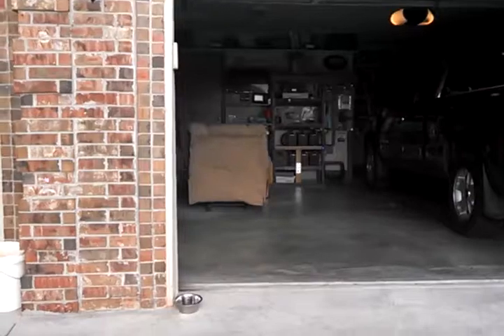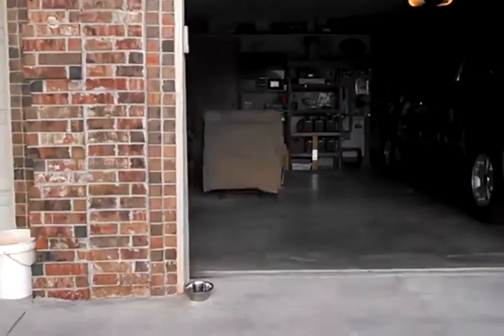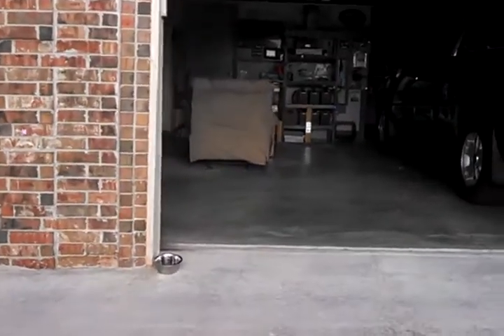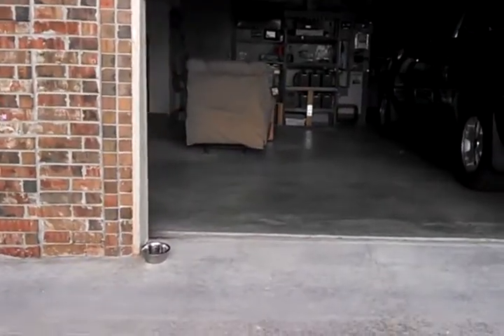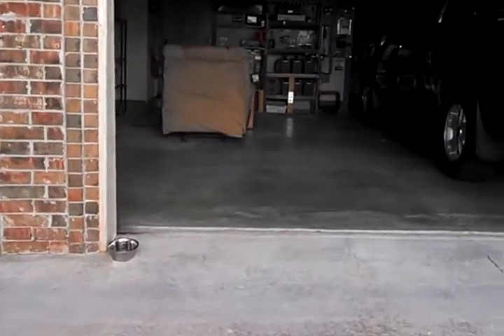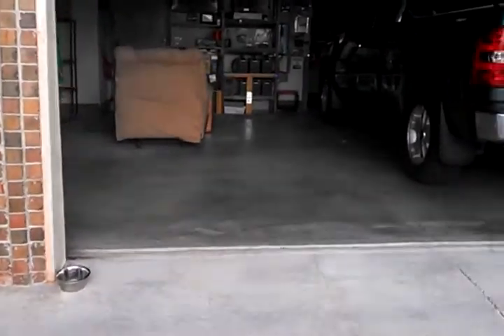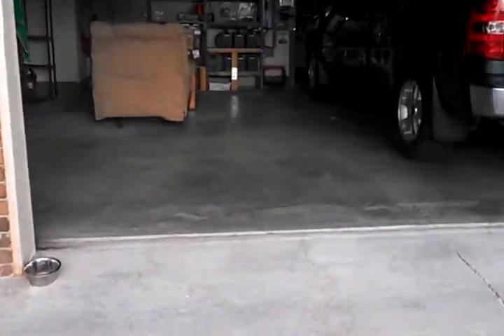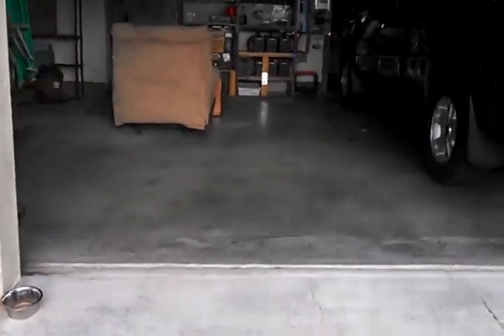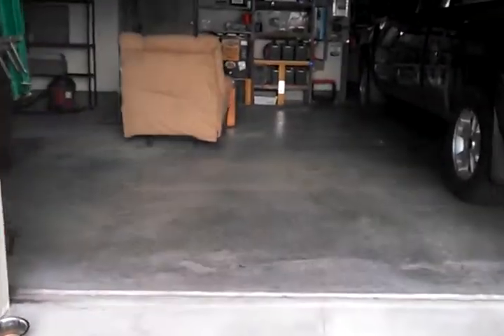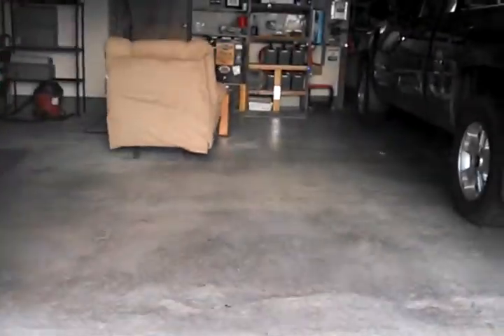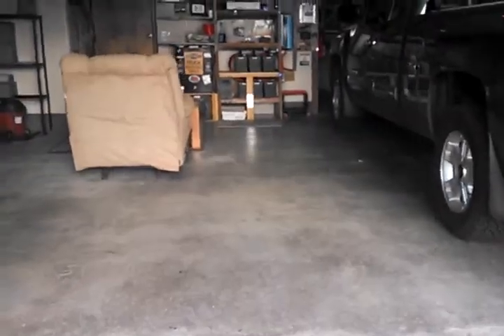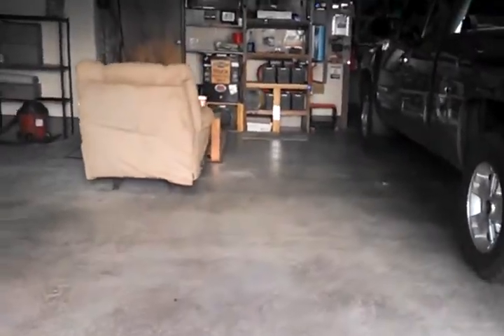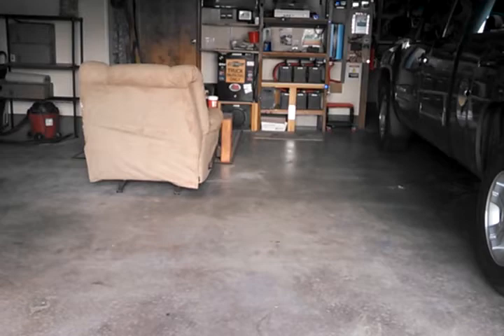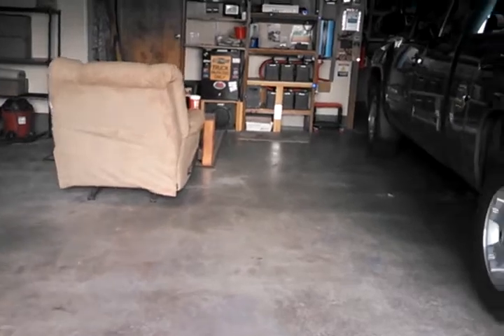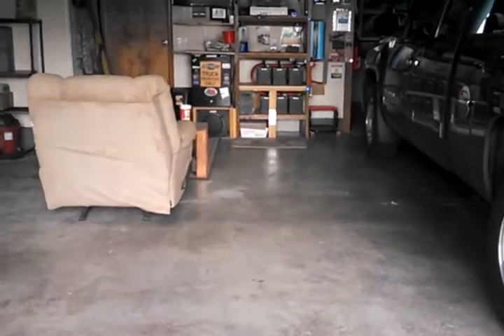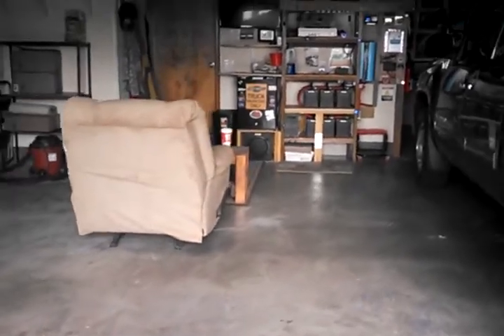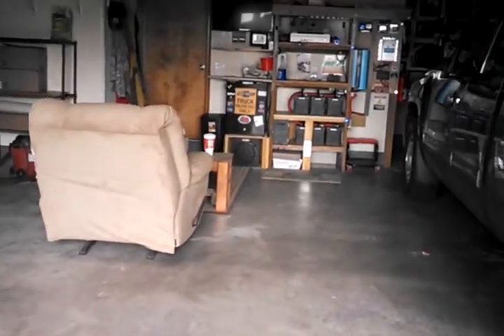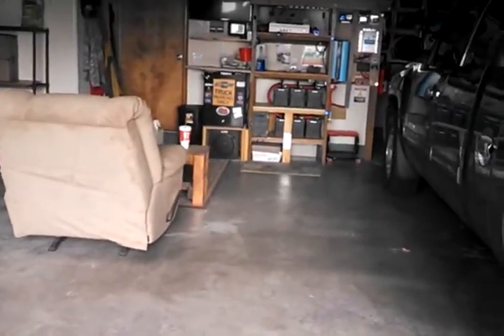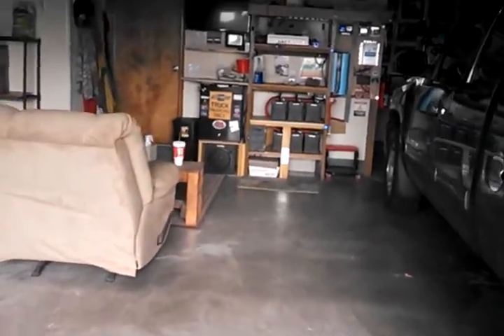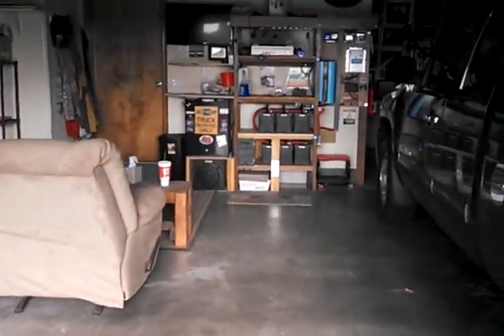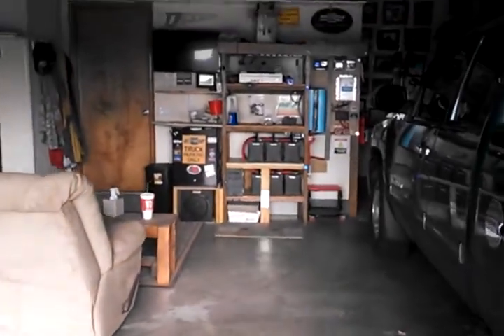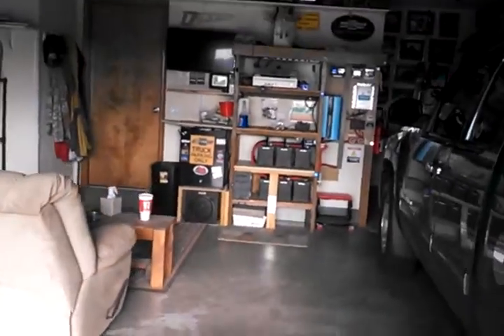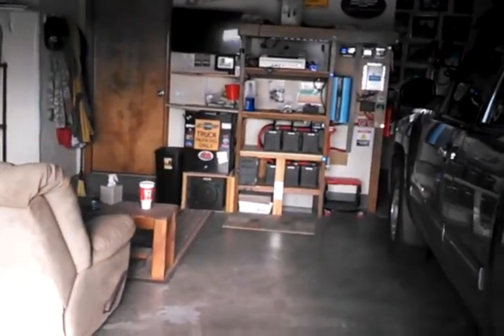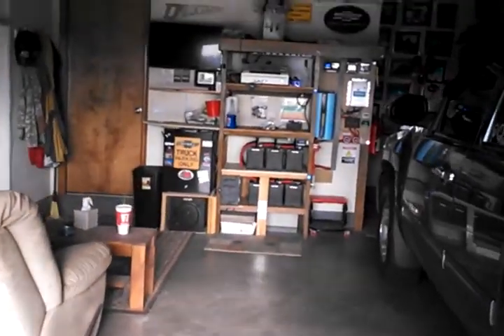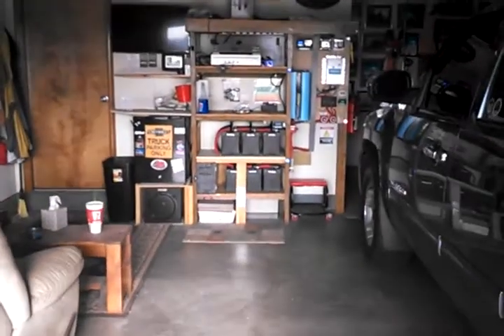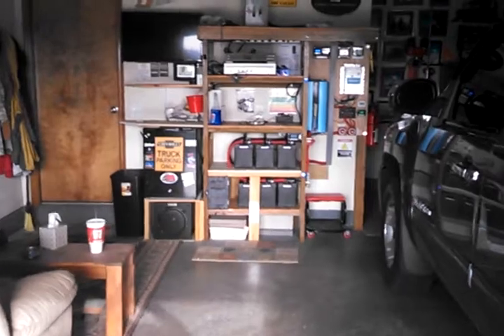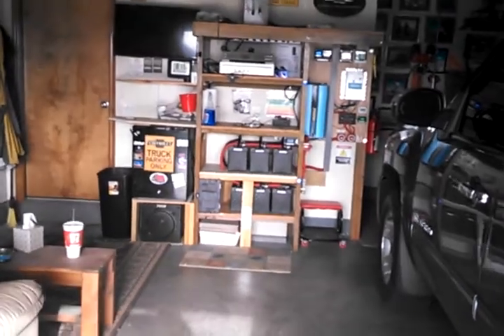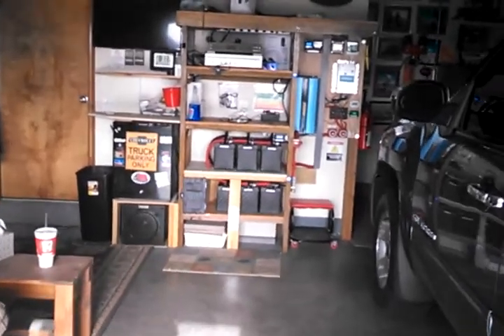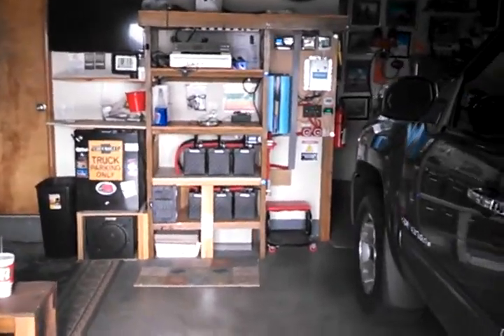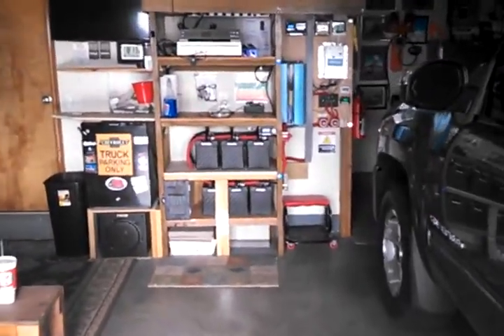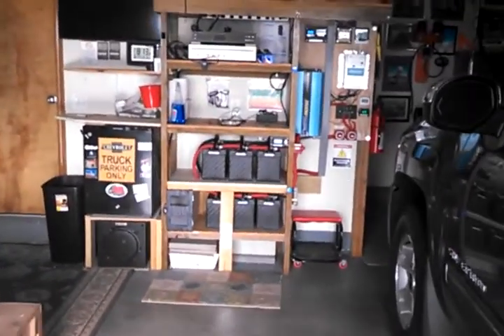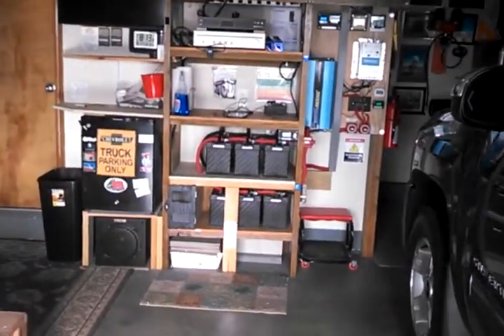Good morning. This is my first attempt to try to make a YouTube video of my solar stuff here in the garage. I thought I'd try it out and see what I can do here.